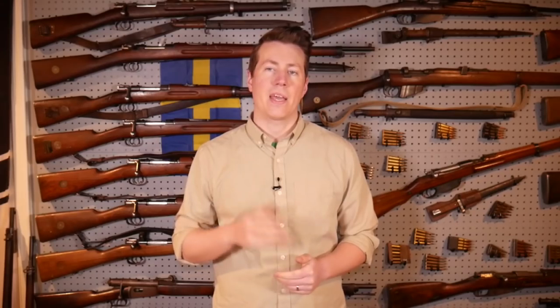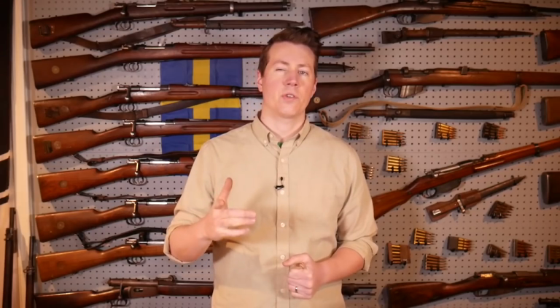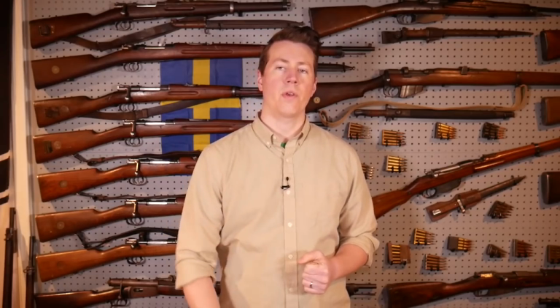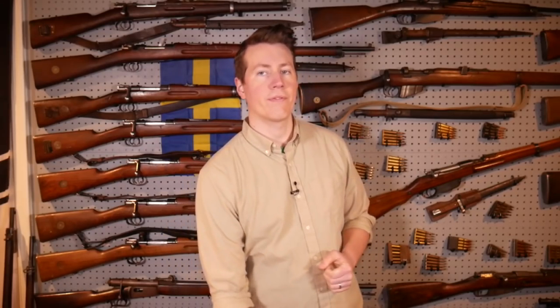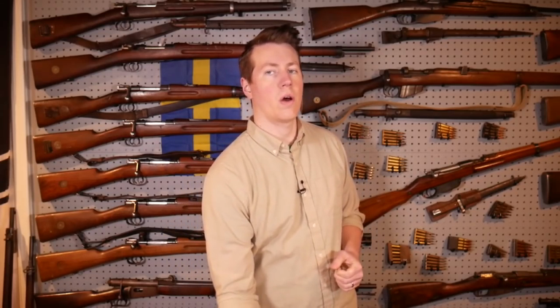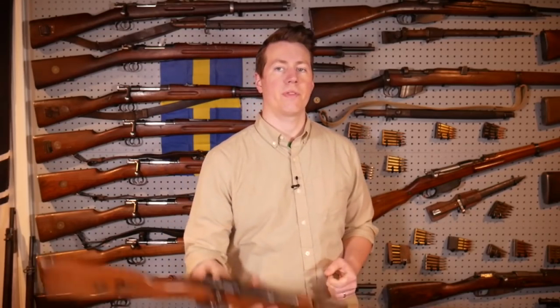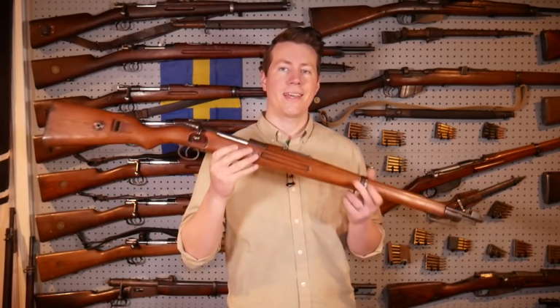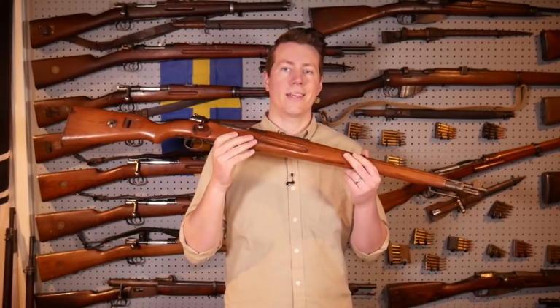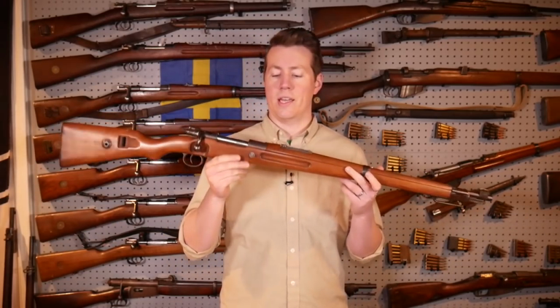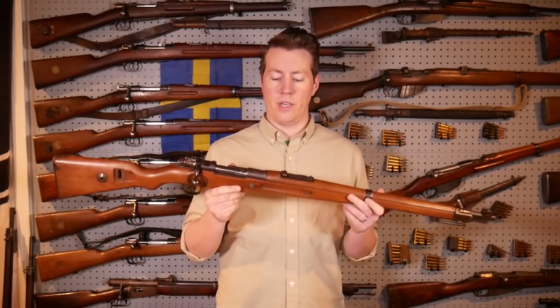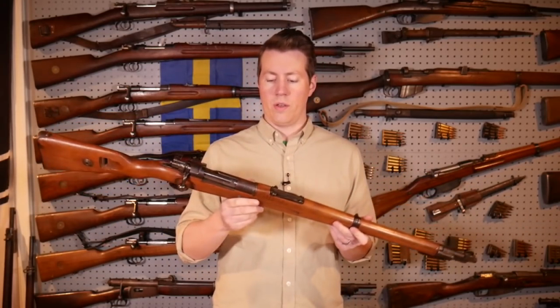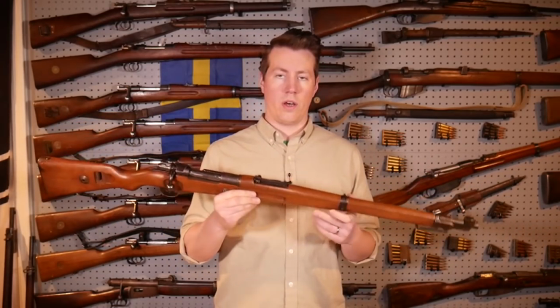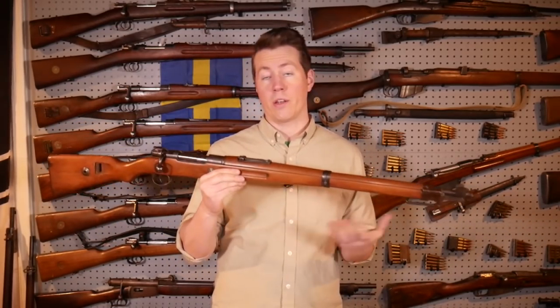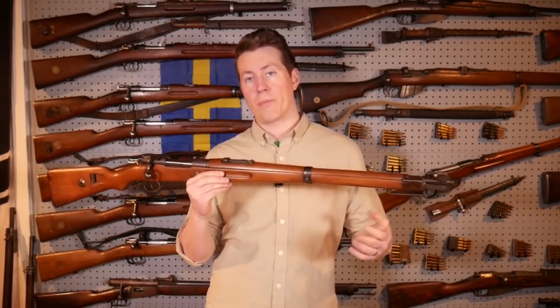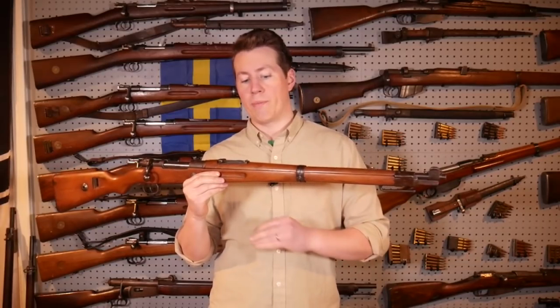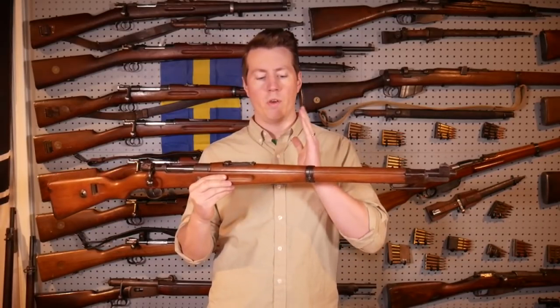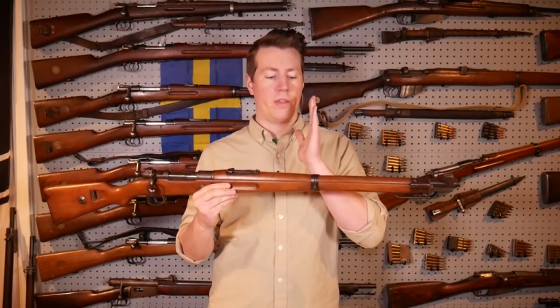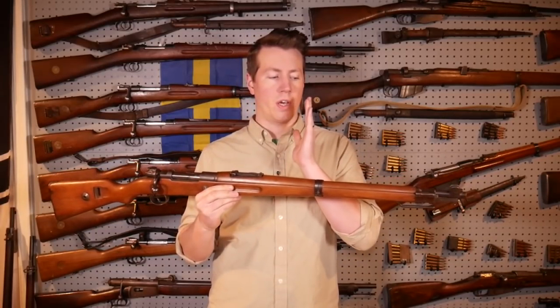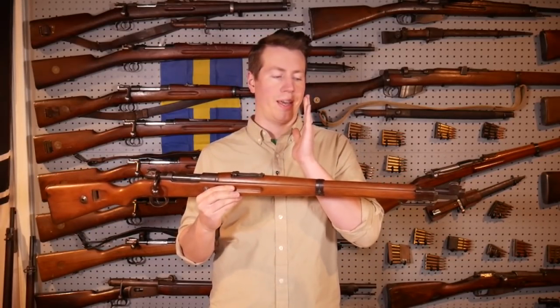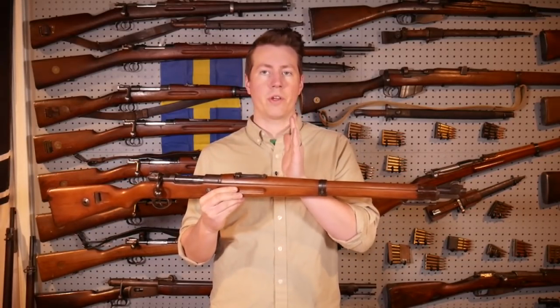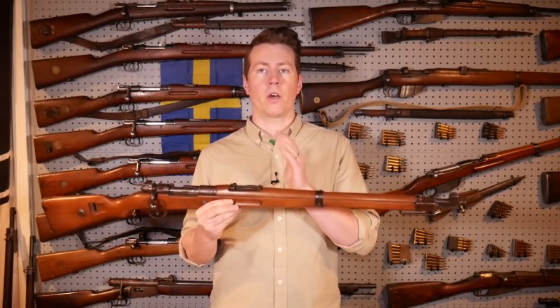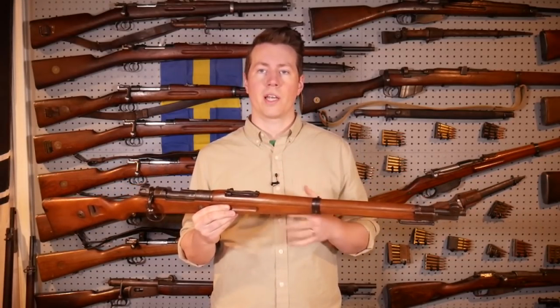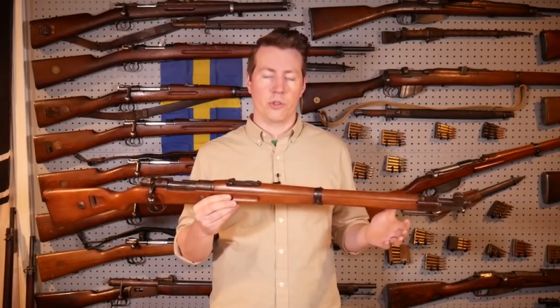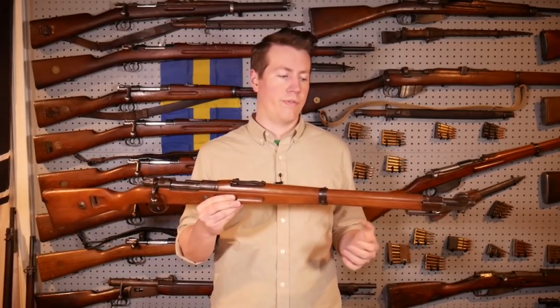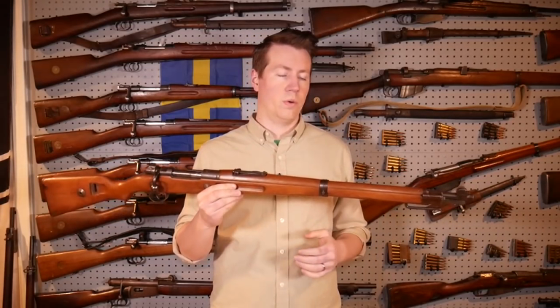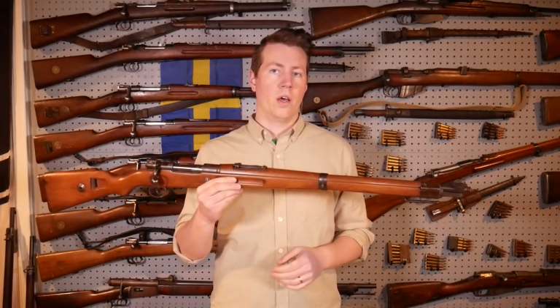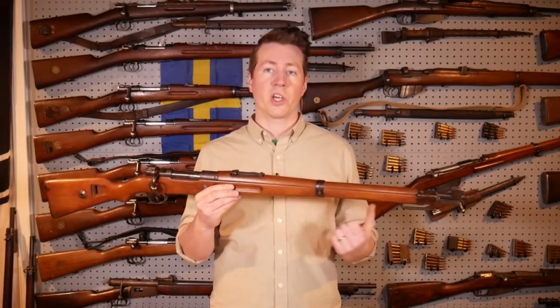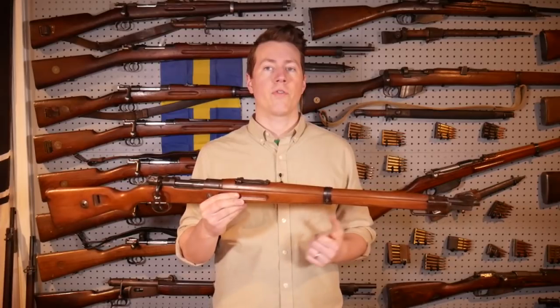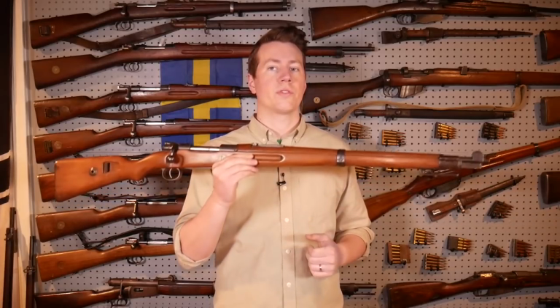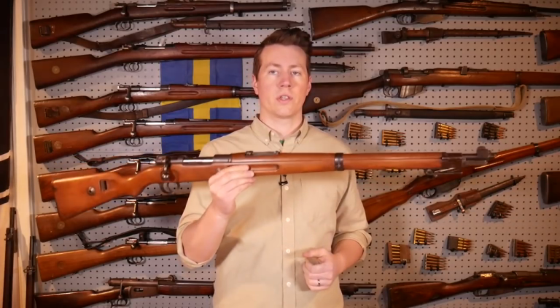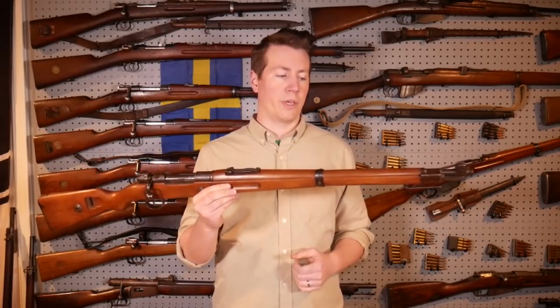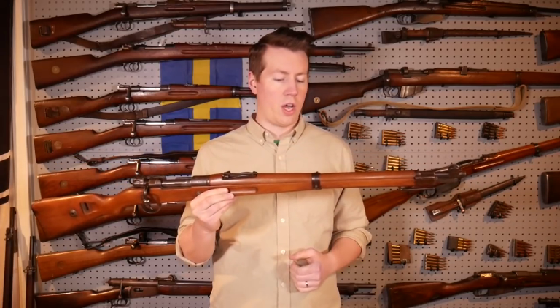Hey guys, so I wanted to make a video about the K98AZ - another one about it. I made a video about this gun like three years ago. It was kind of like a shooting review. Check it out if you want to see this gun being shot.